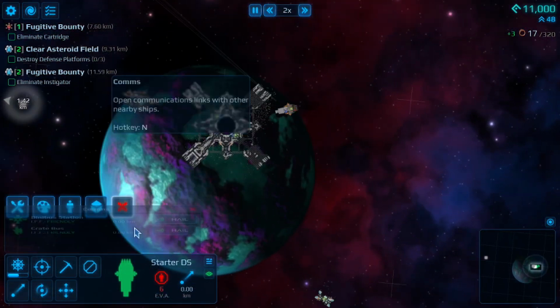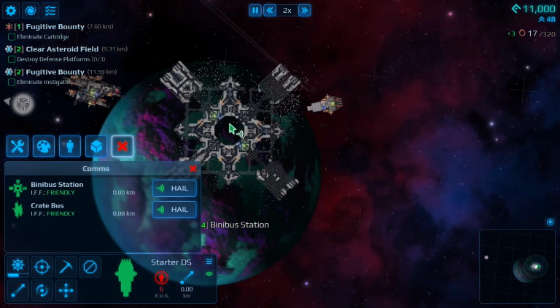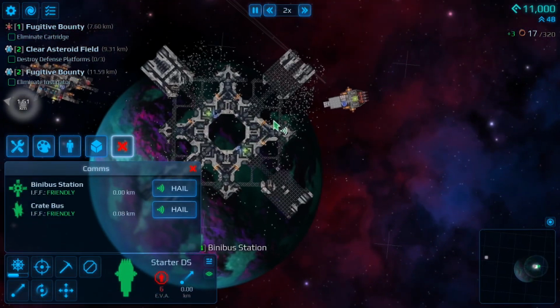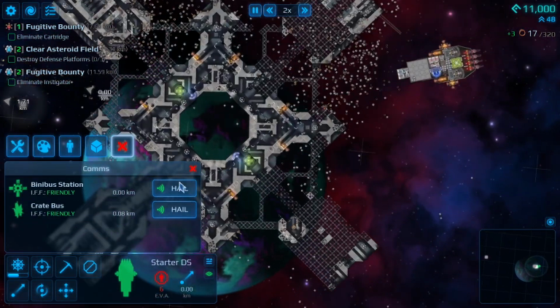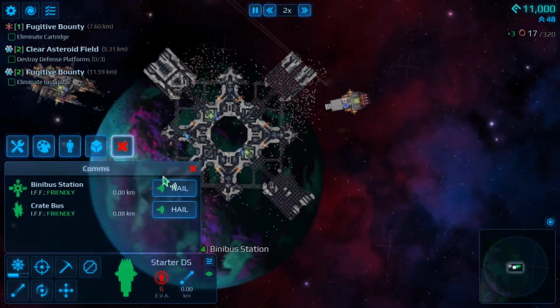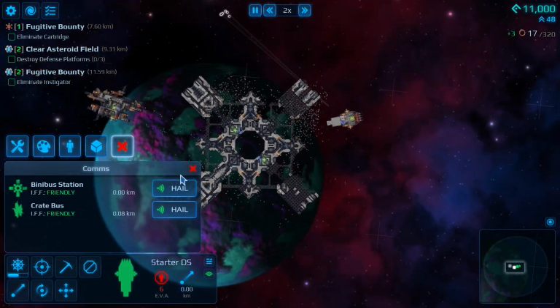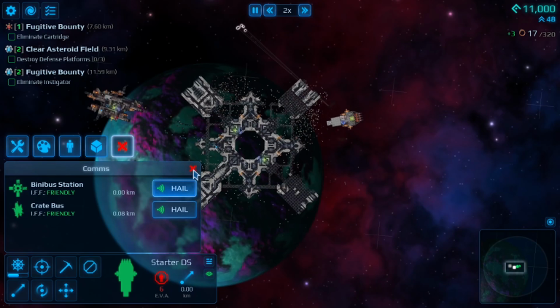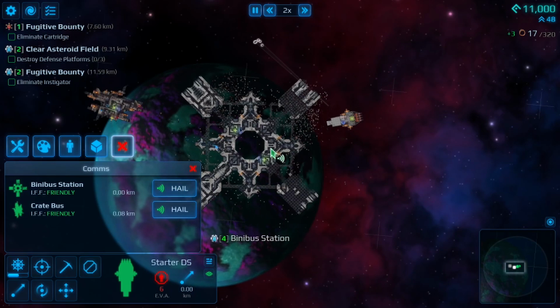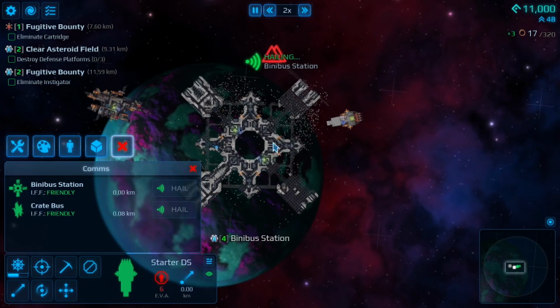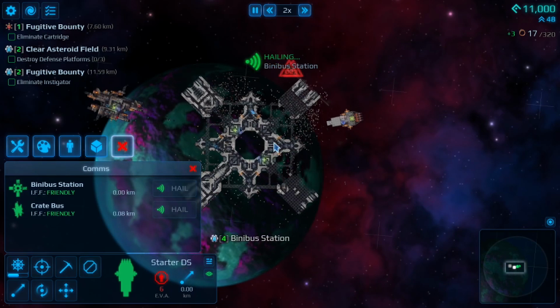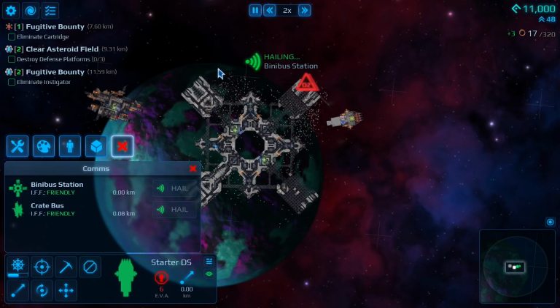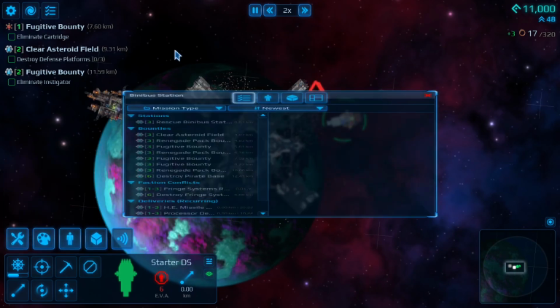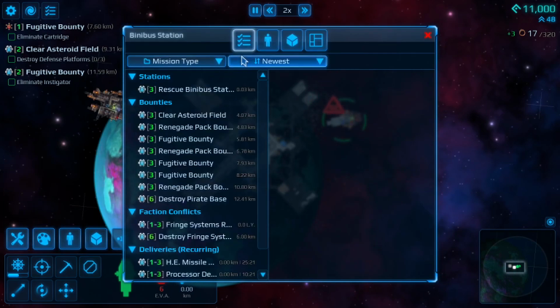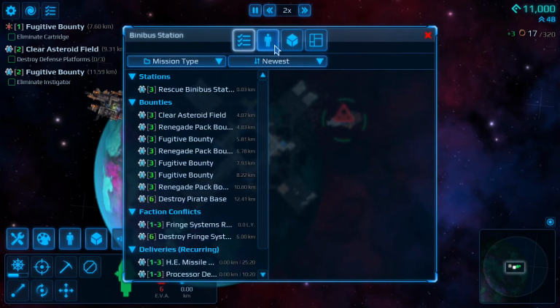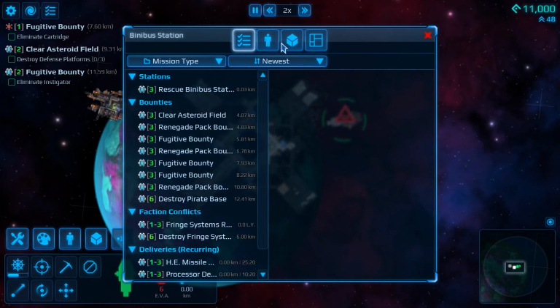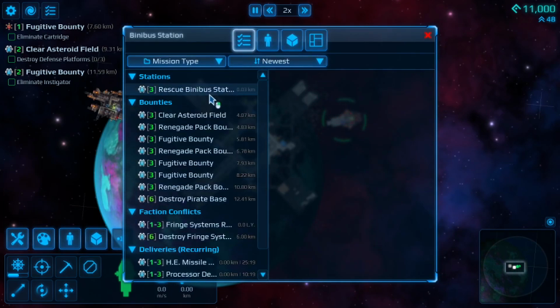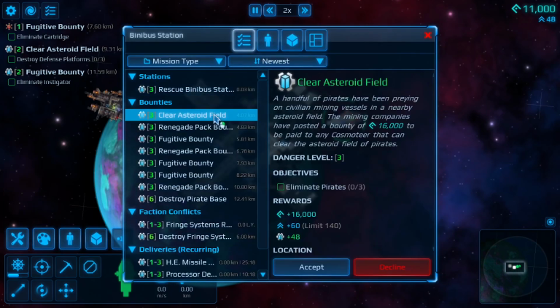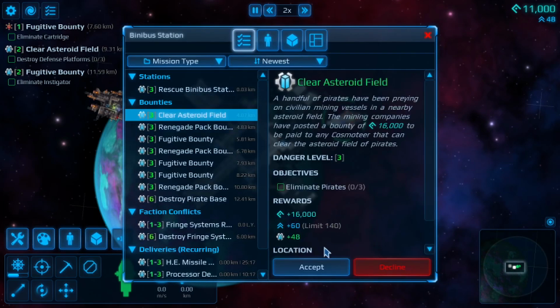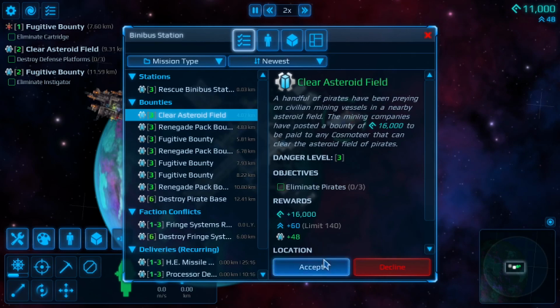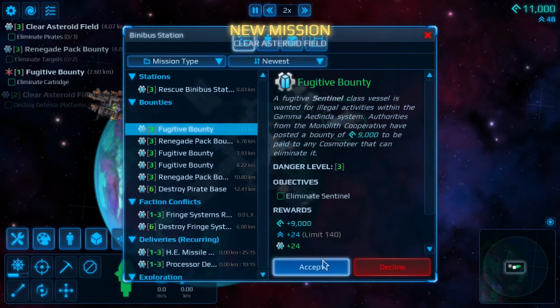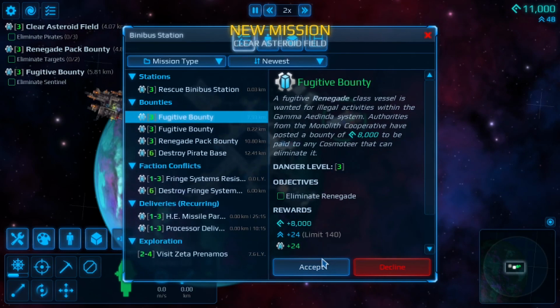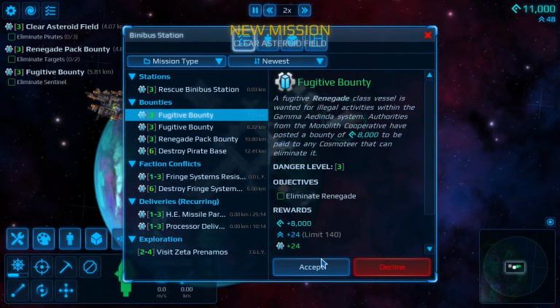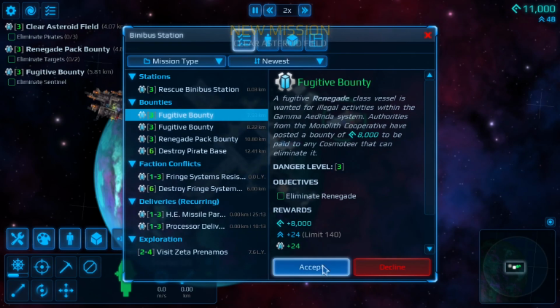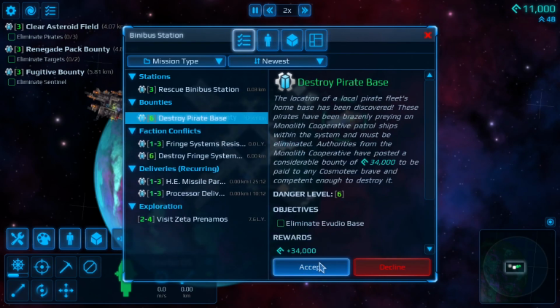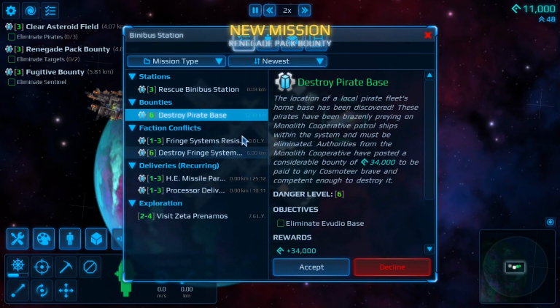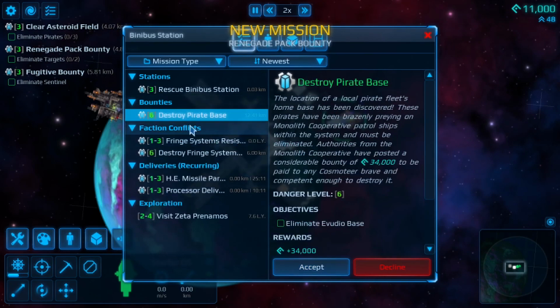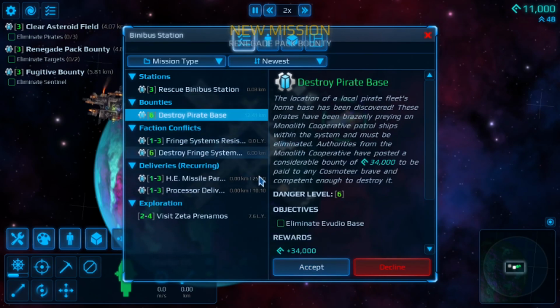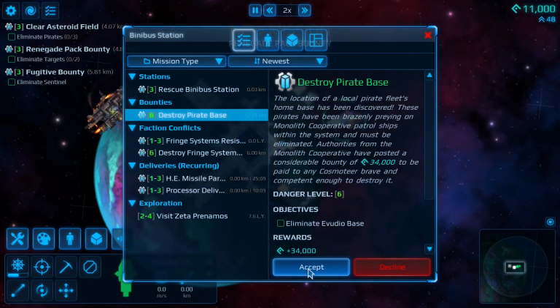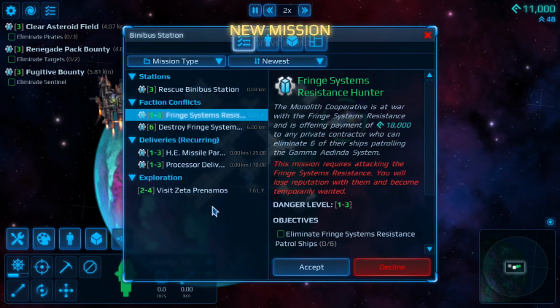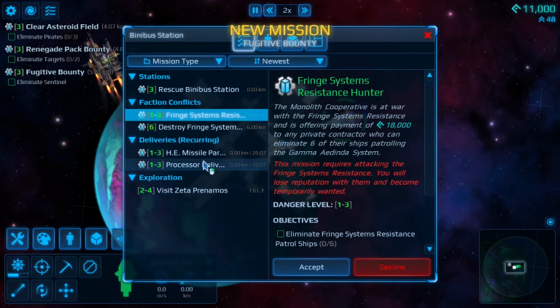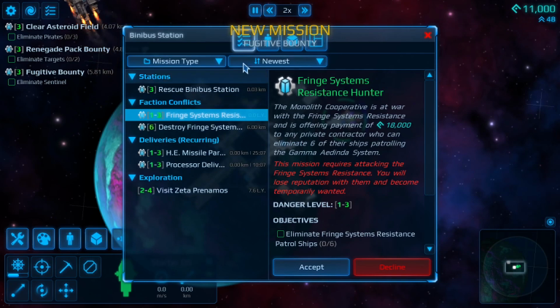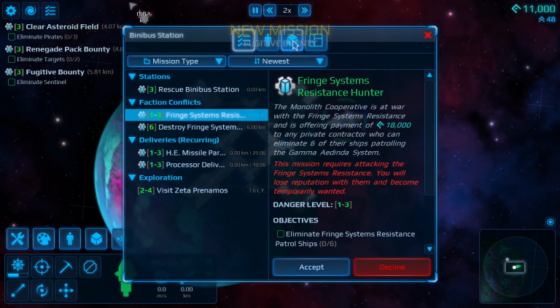This station is a rescued station — it's like a regular station. At stations, also accept all these missions just like we did earlier. They'll help you fill out your stuff.